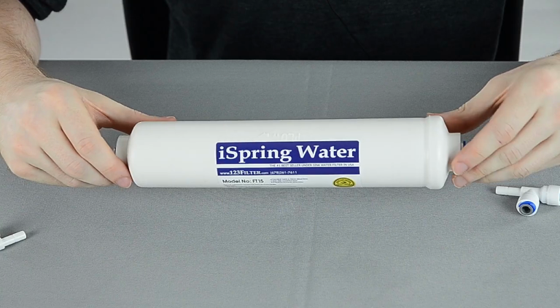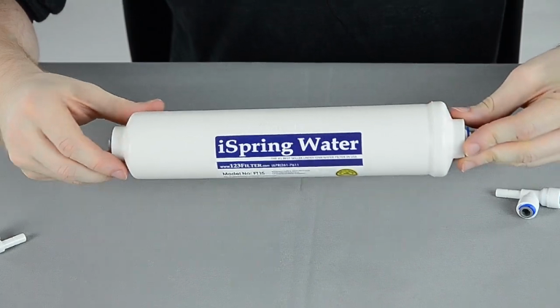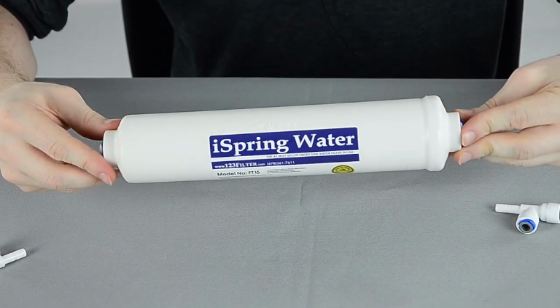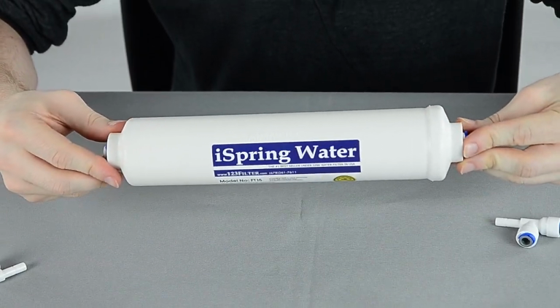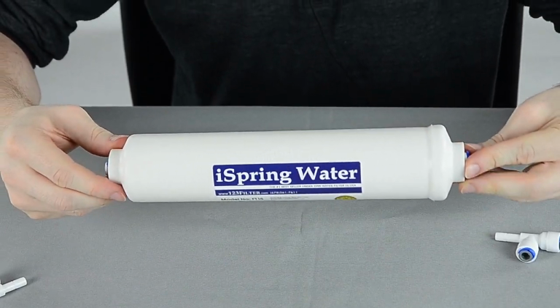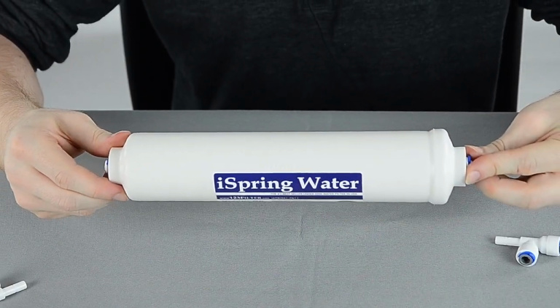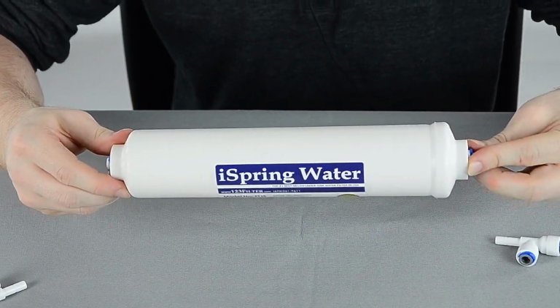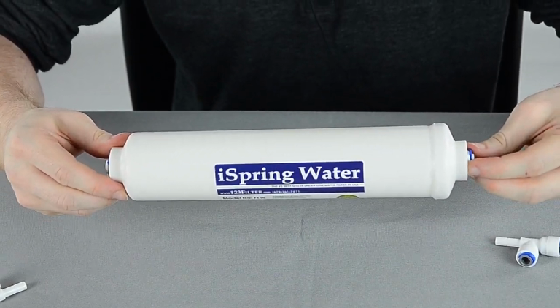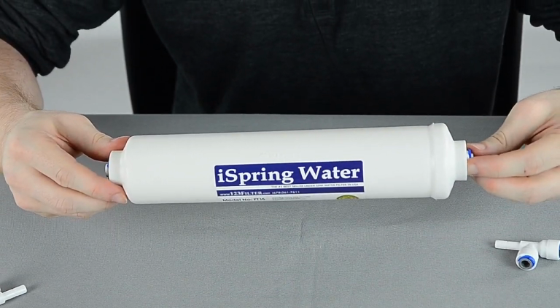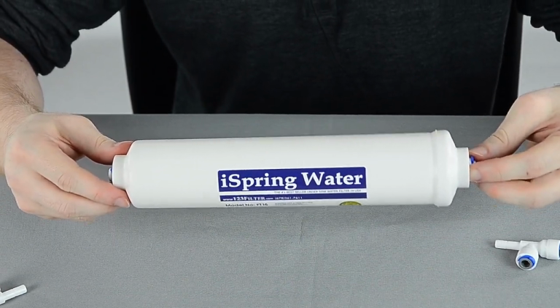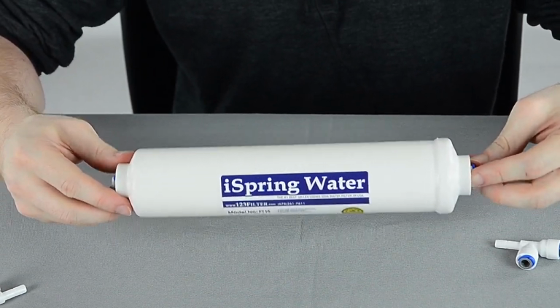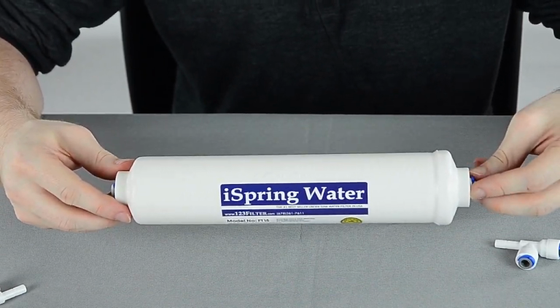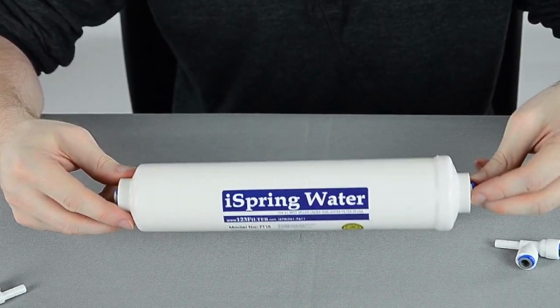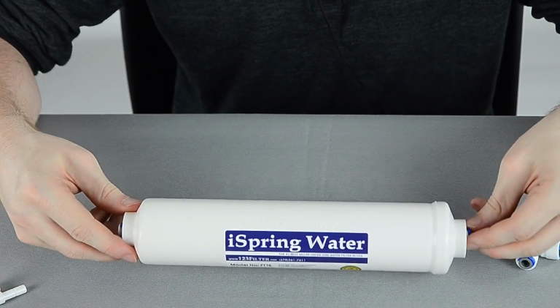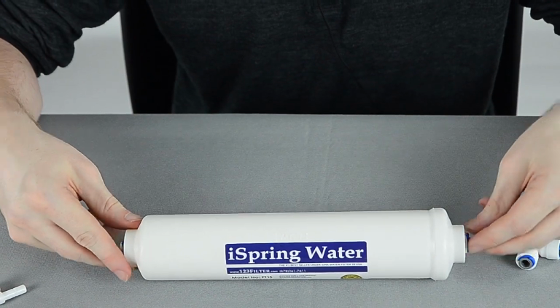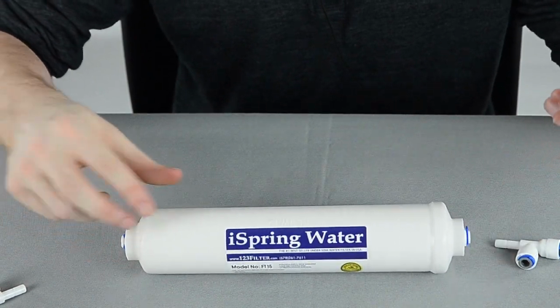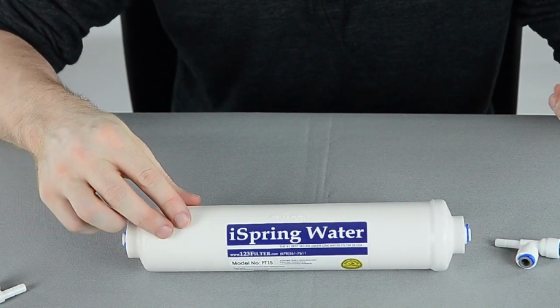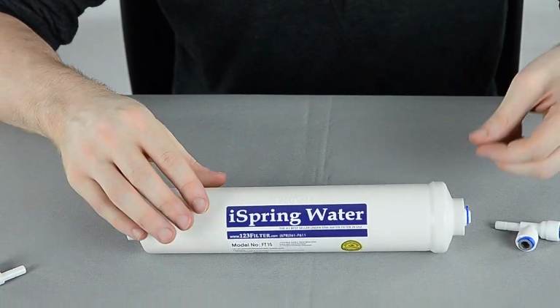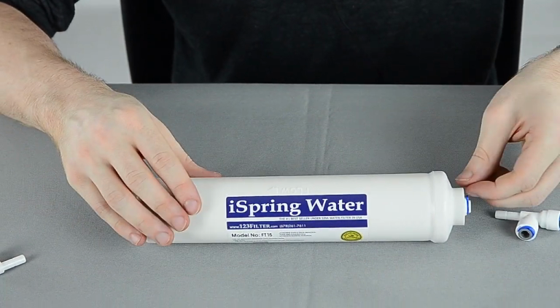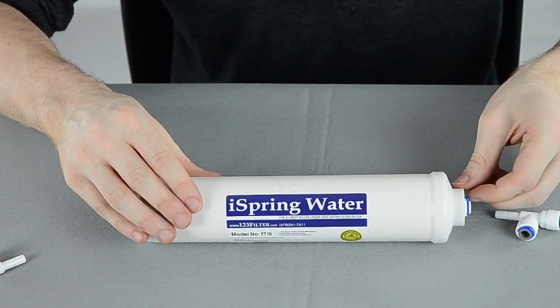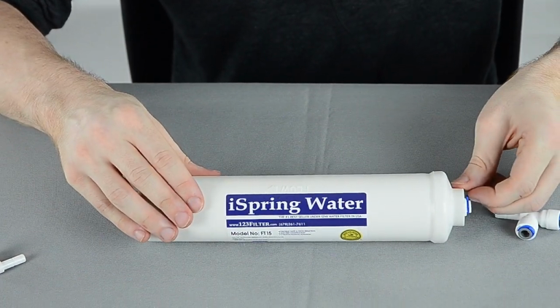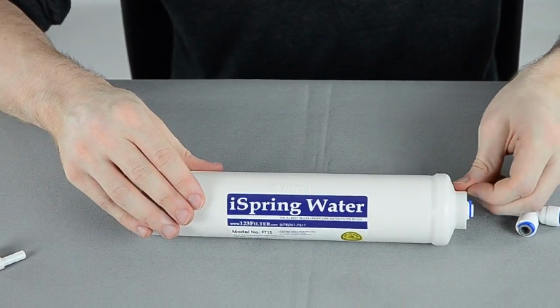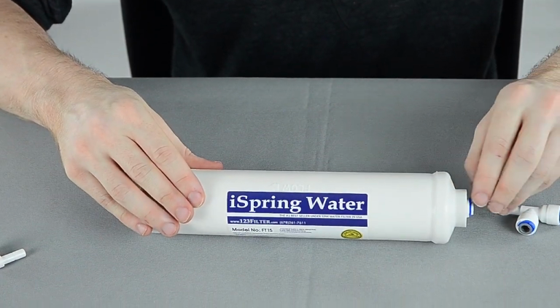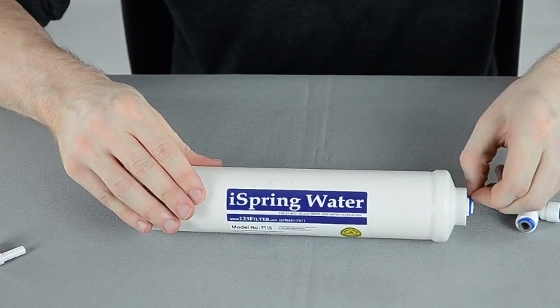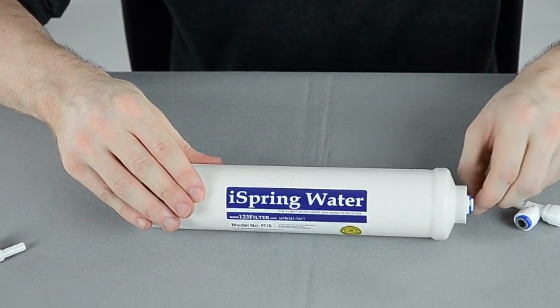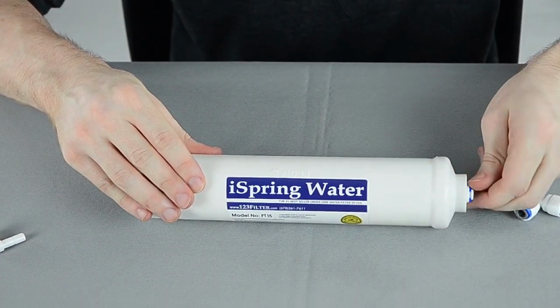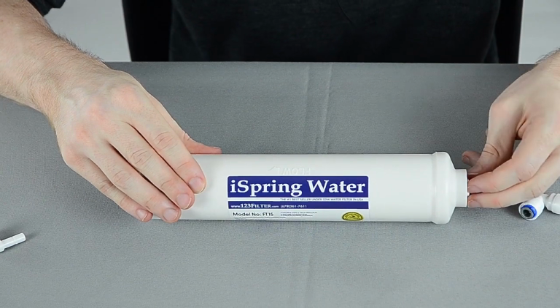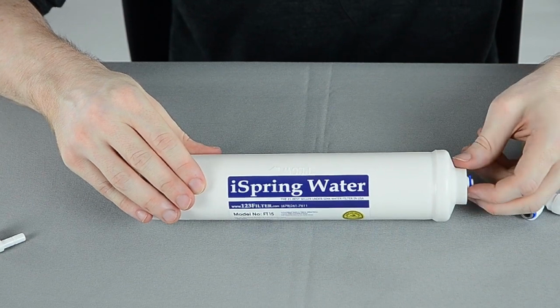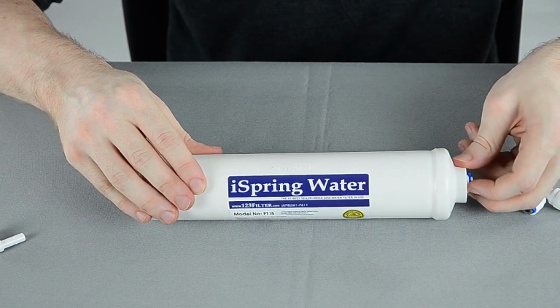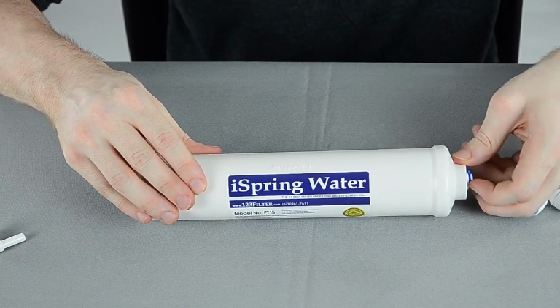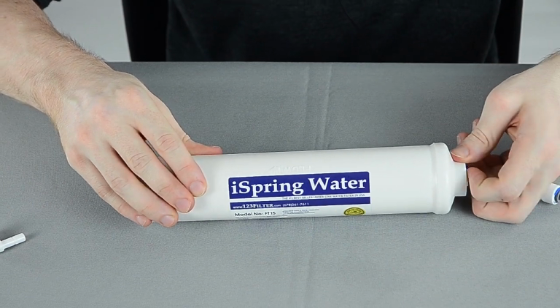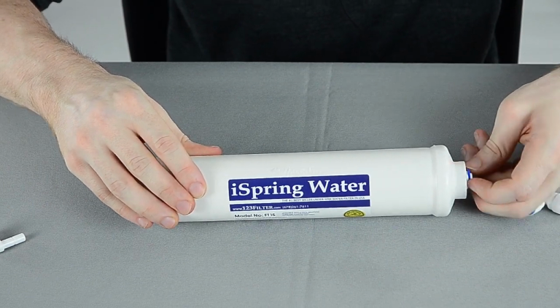Today's video we're going to show you how to install the updated FT15 post carbon filter with Quick Connect fittings. There's not much difference — we've just removed the threaded fittings on the end to accept the Quick Connect fittings.